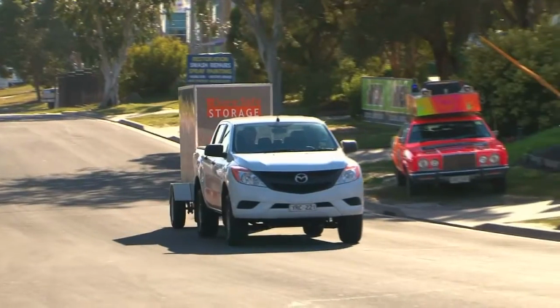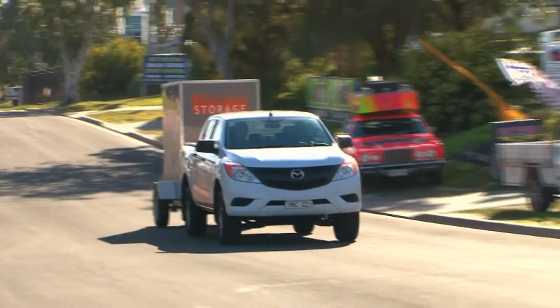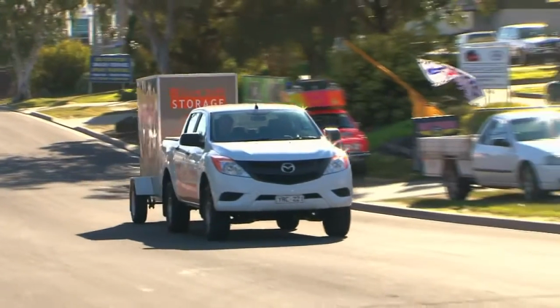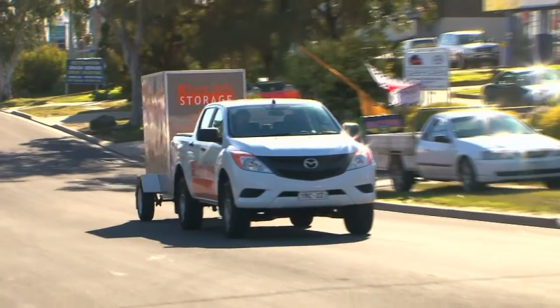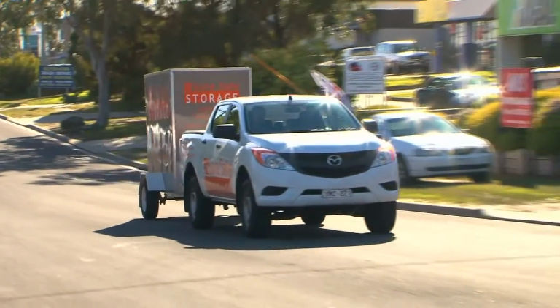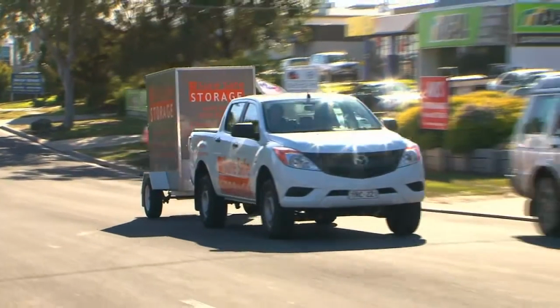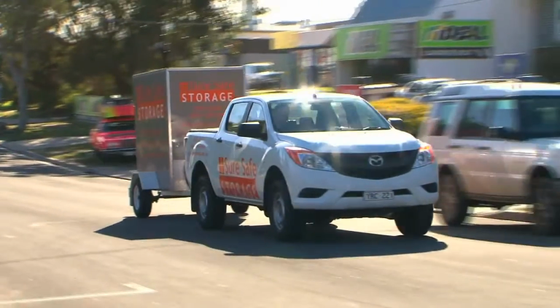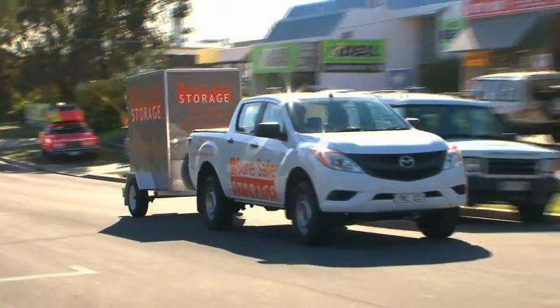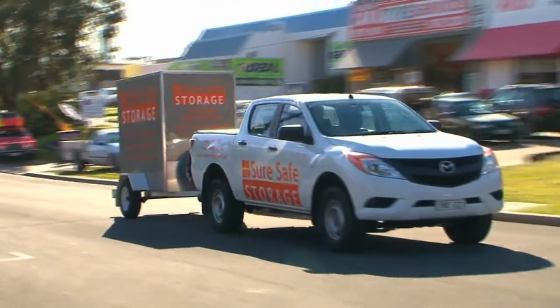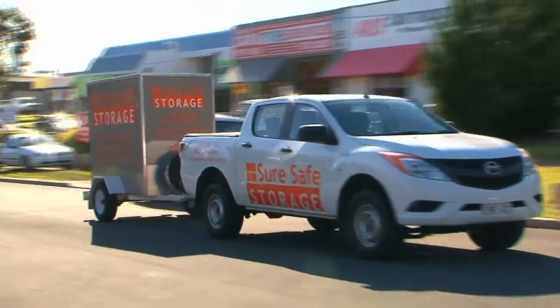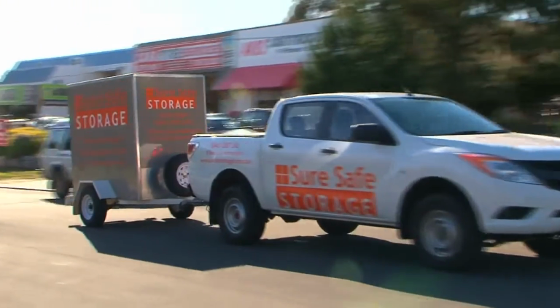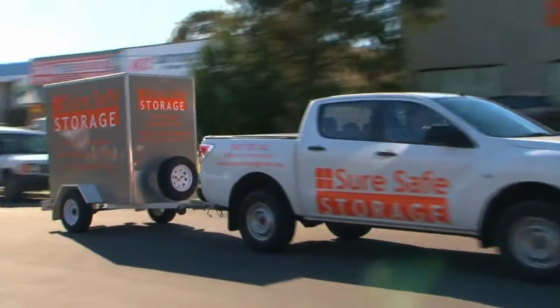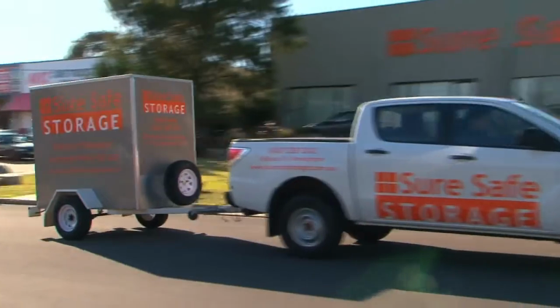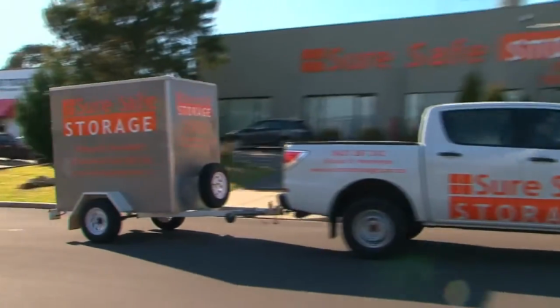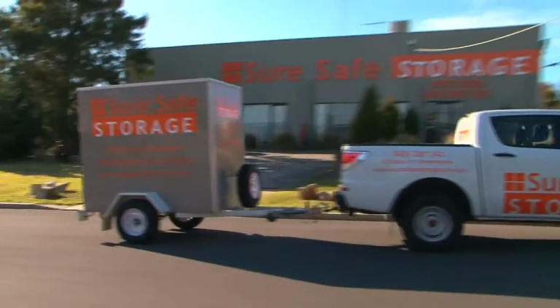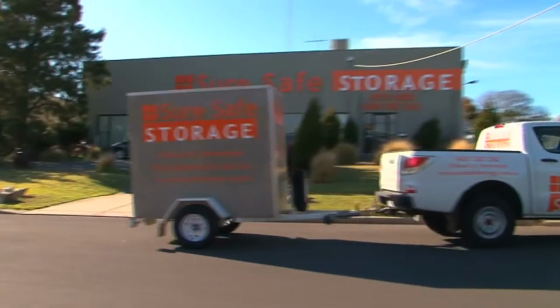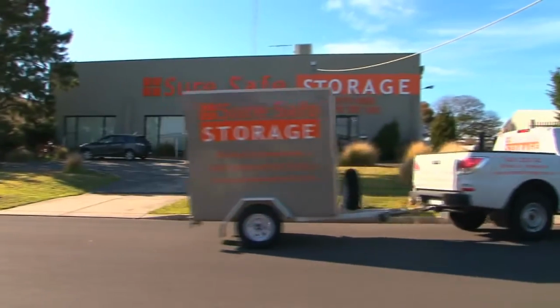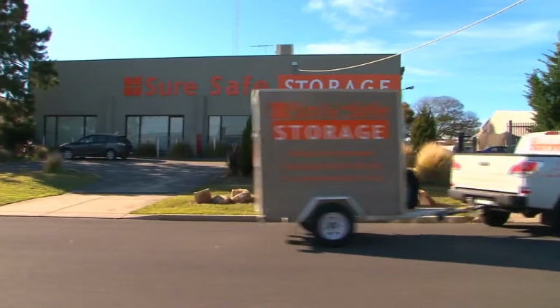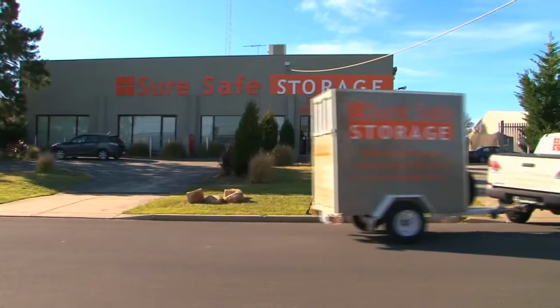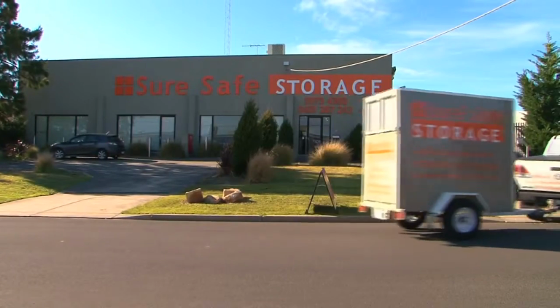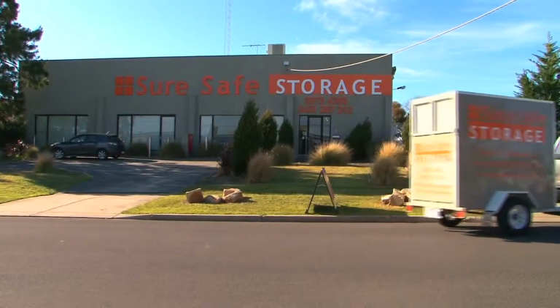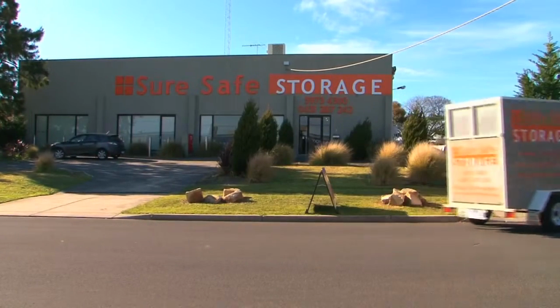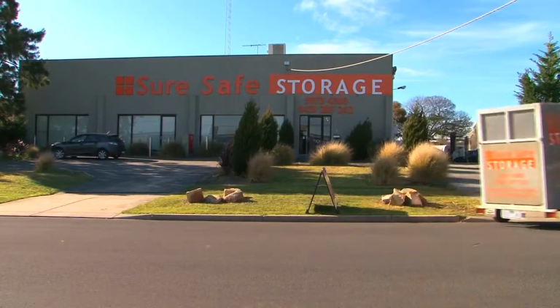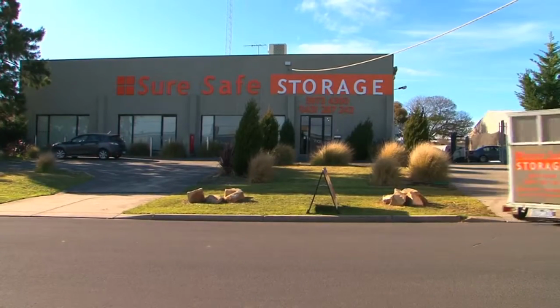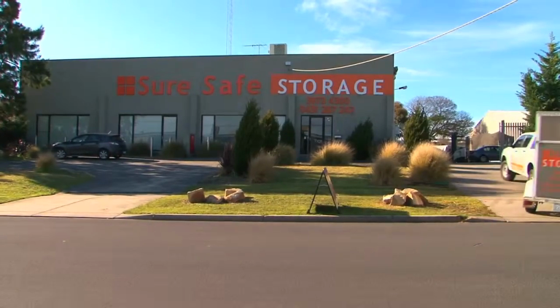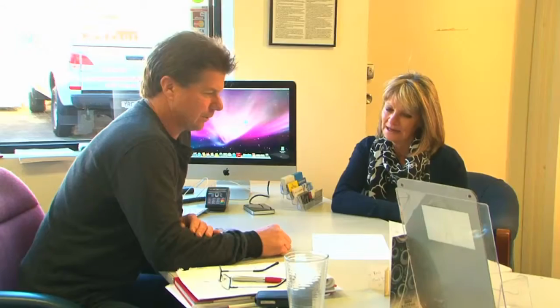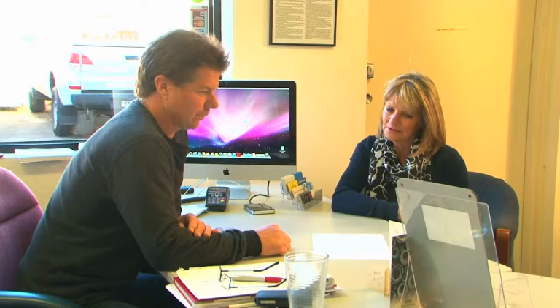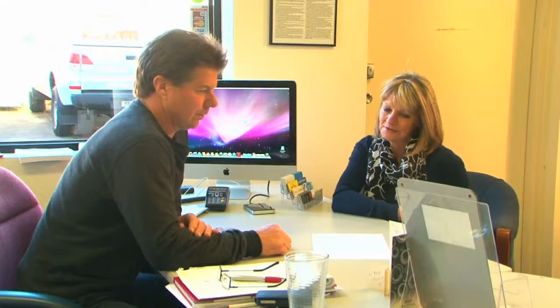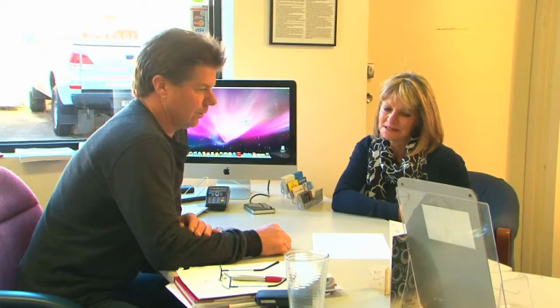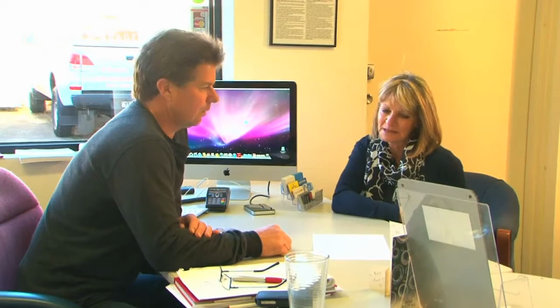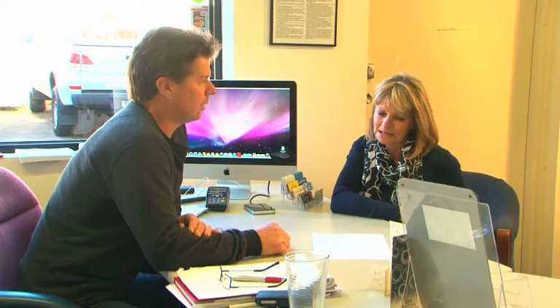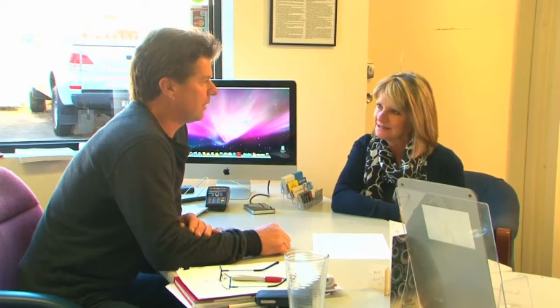If it's worth storing, it's worth looking after, and it's worth SureSafe. Using self-storage can seem quite daunting, but at SureSafe we make it easy.